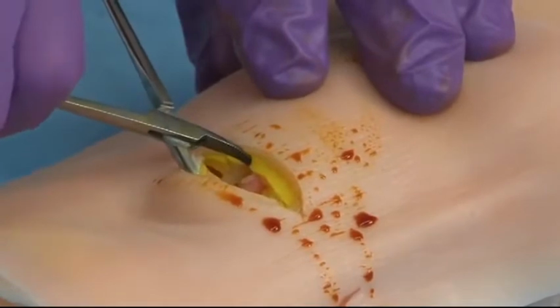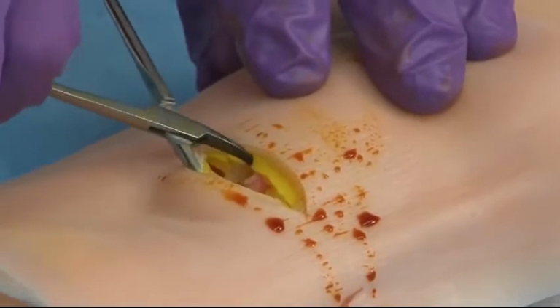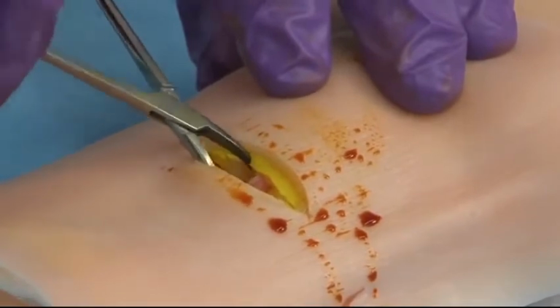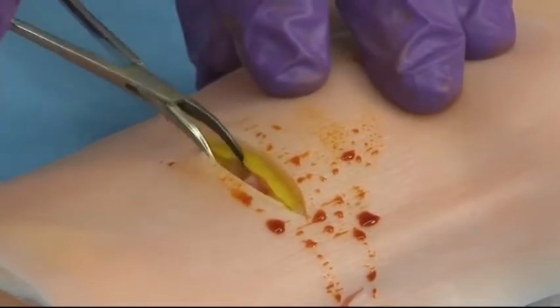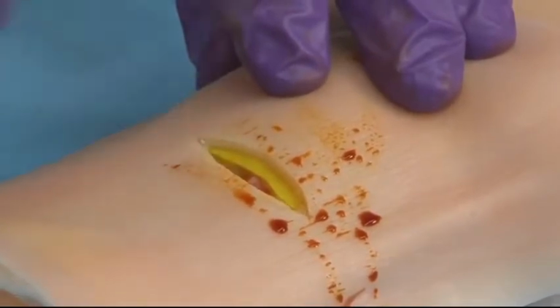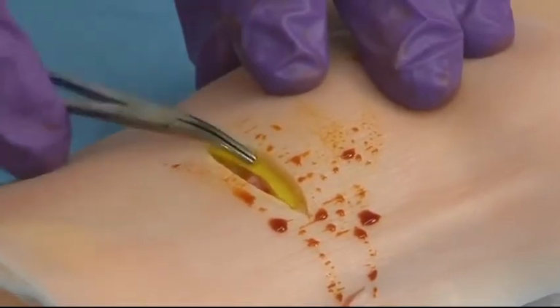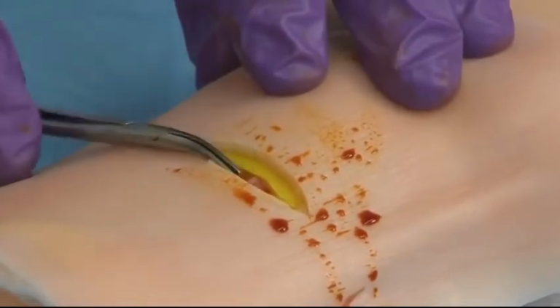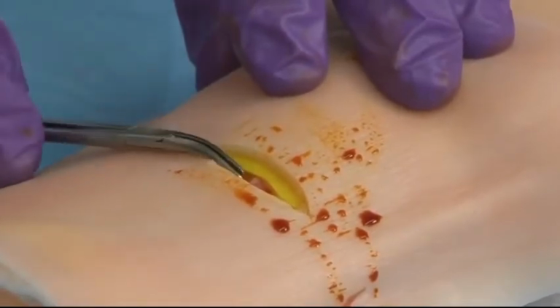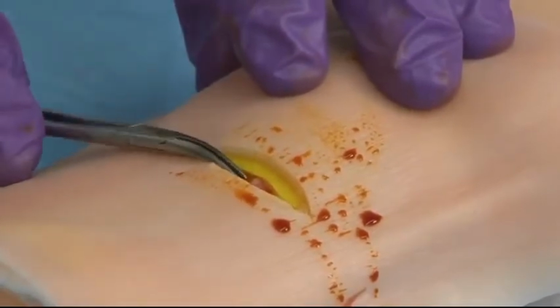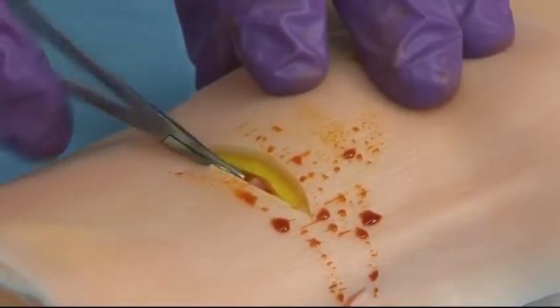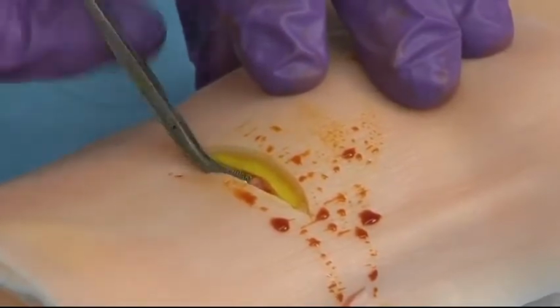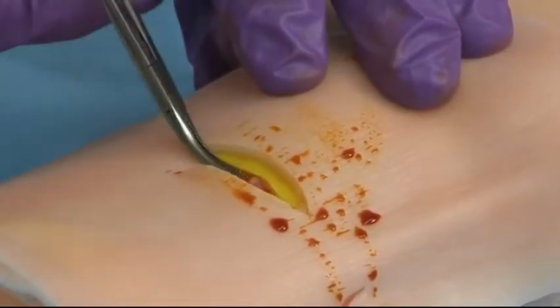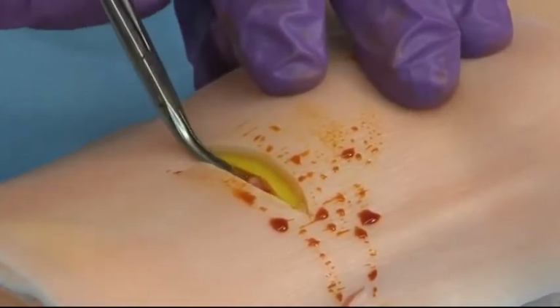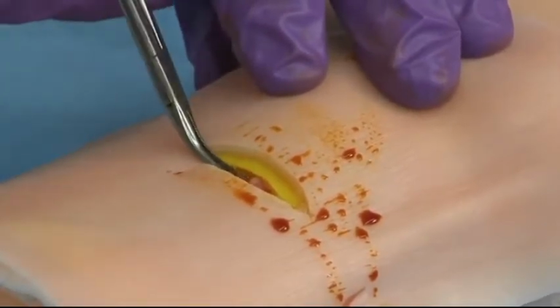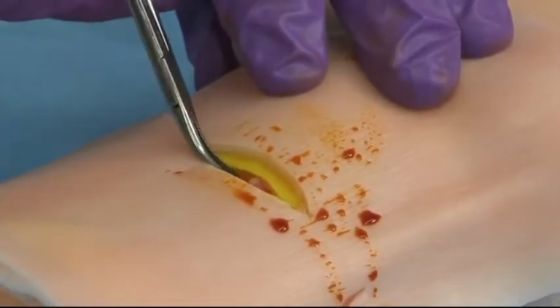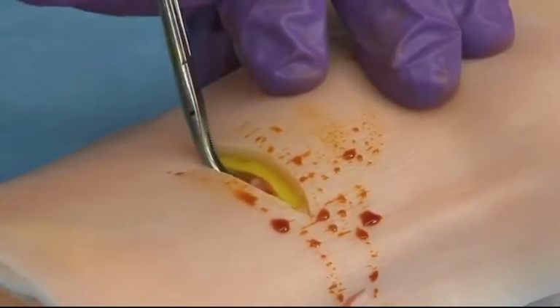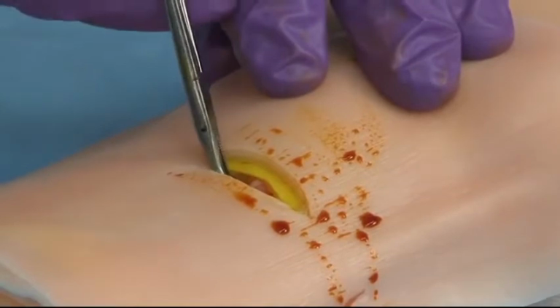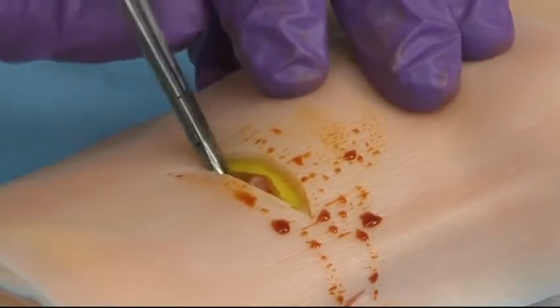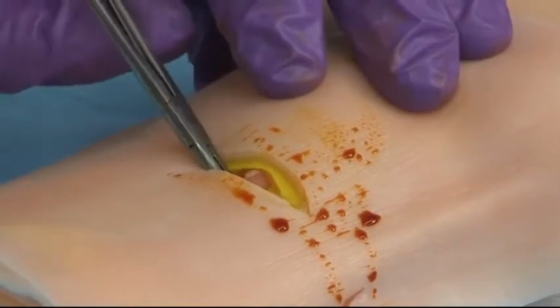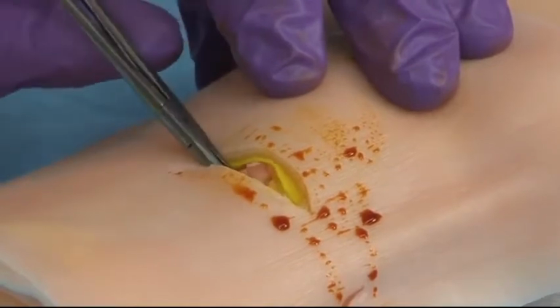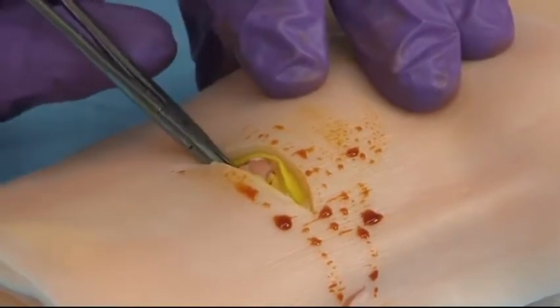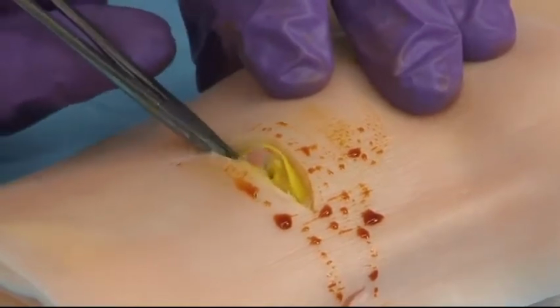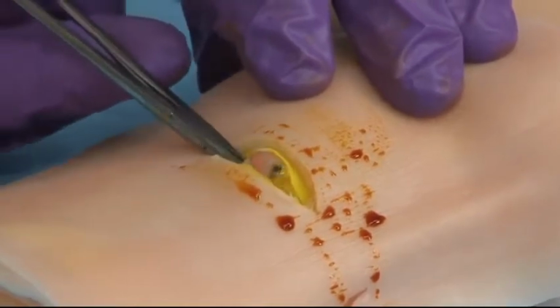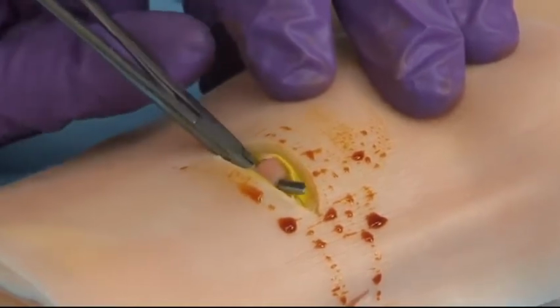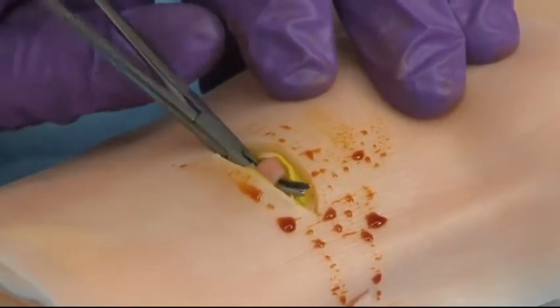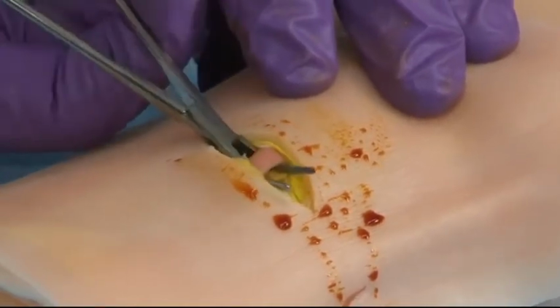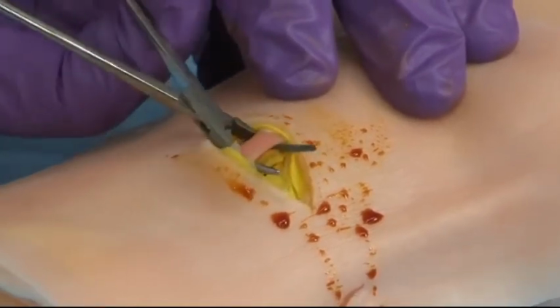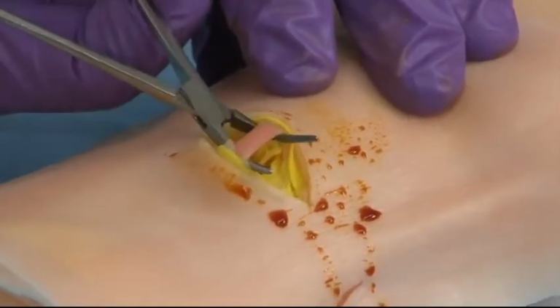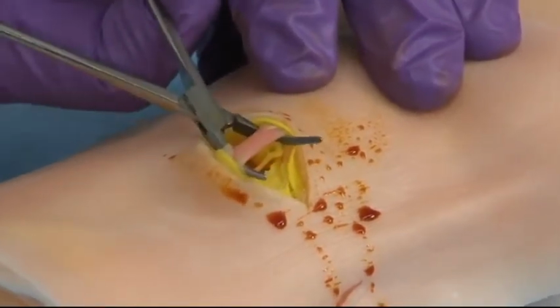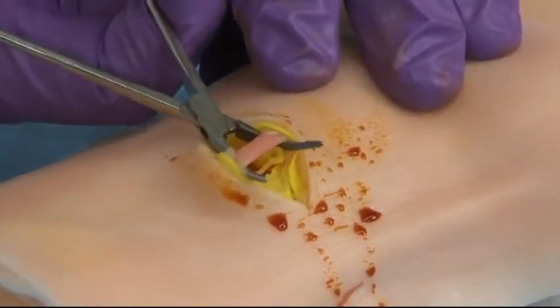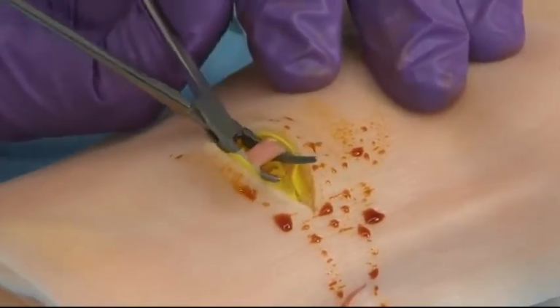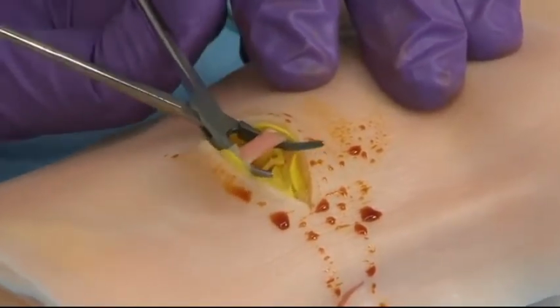Now what I'm going to do is use the mosquito clamp tips and turn them over 180 degrees, come under the vessel next to the bone, and try to hook the vessel, as you can see I've done in this picture.